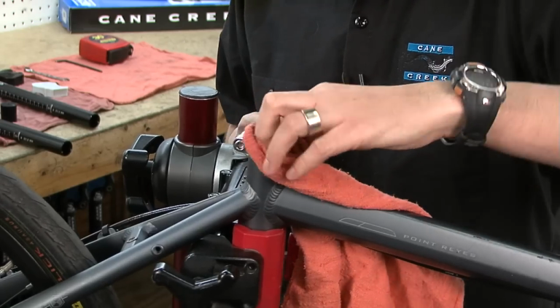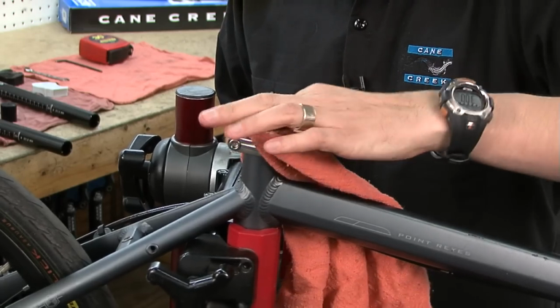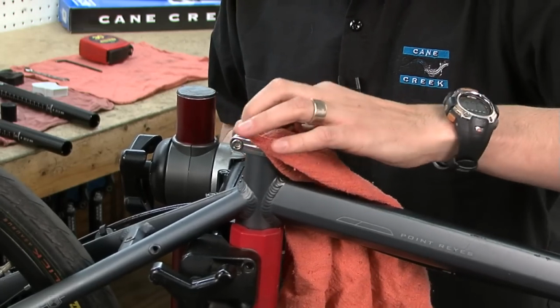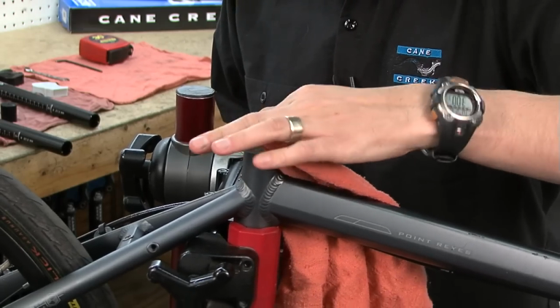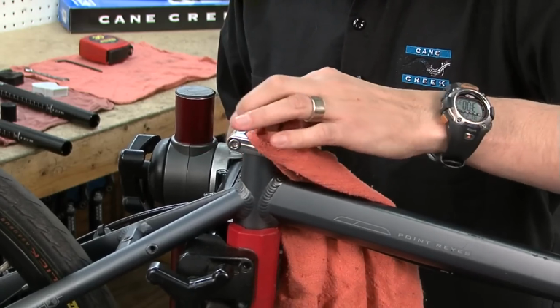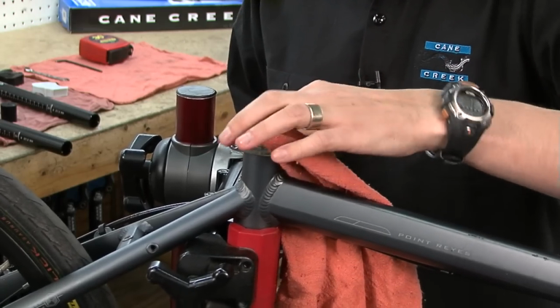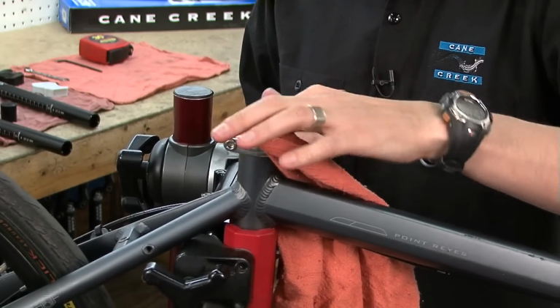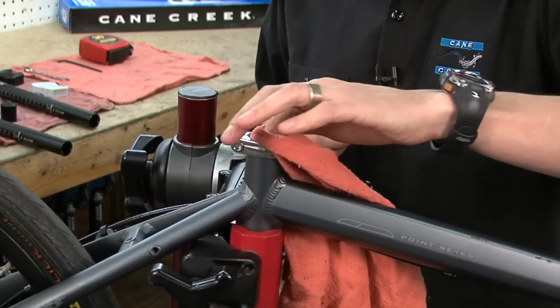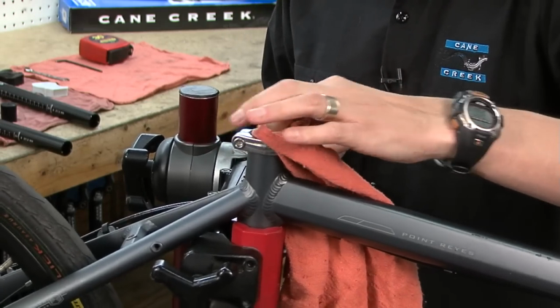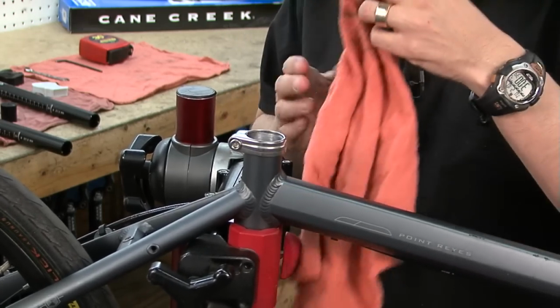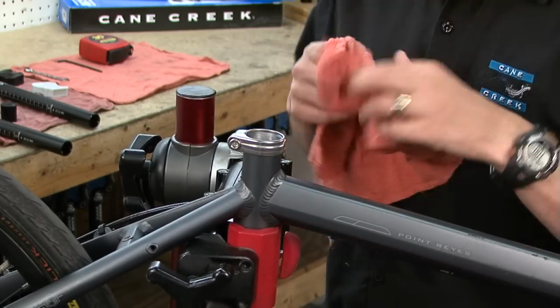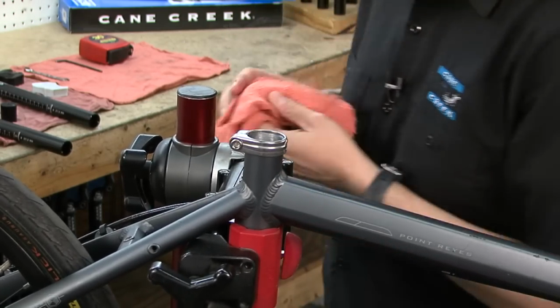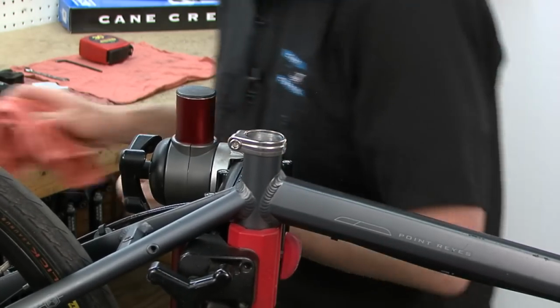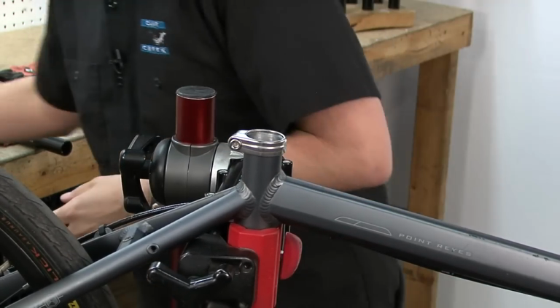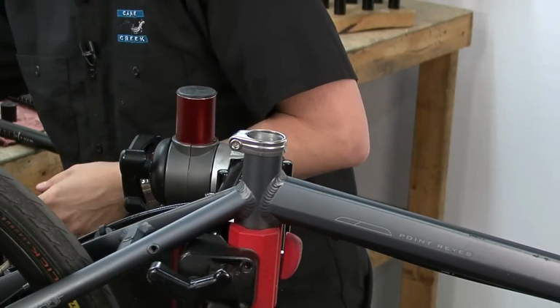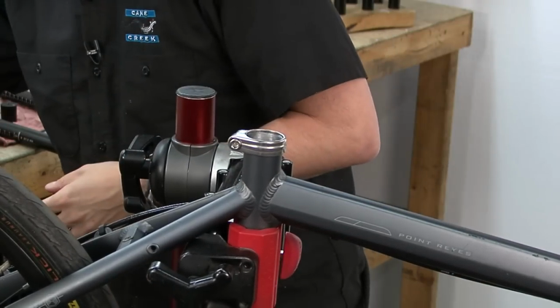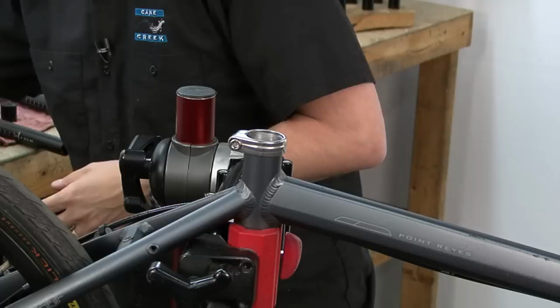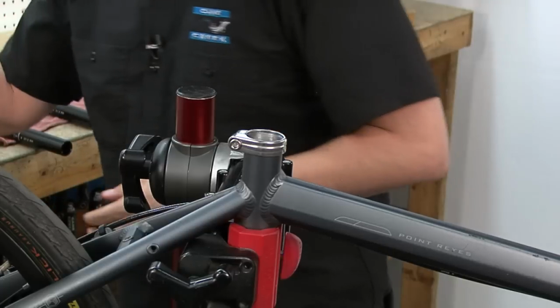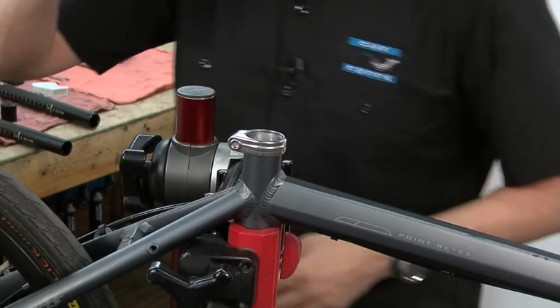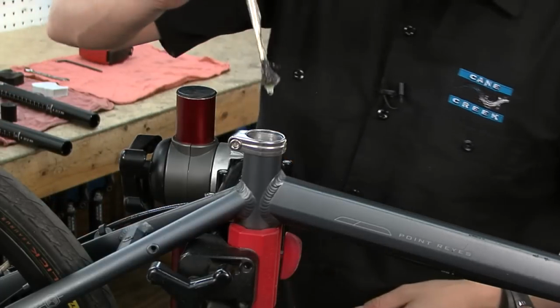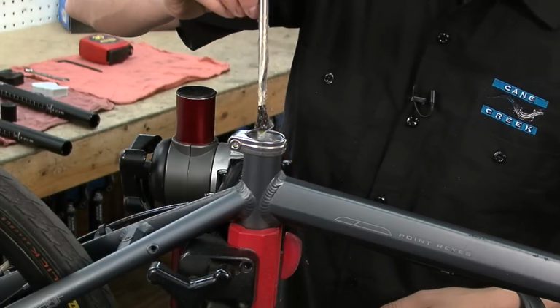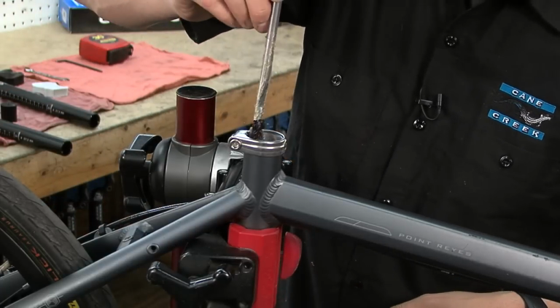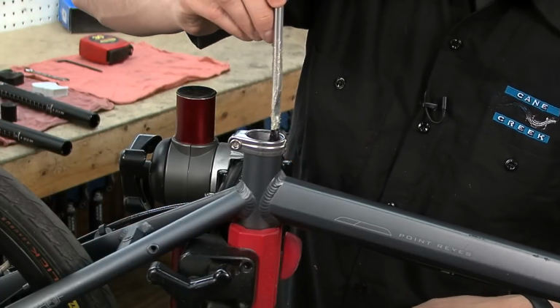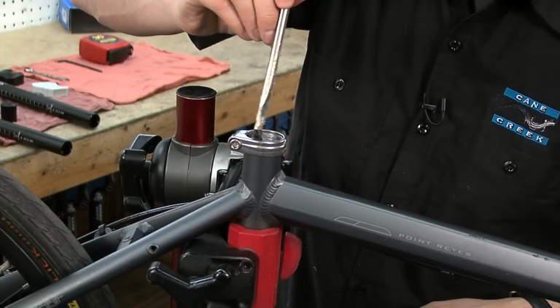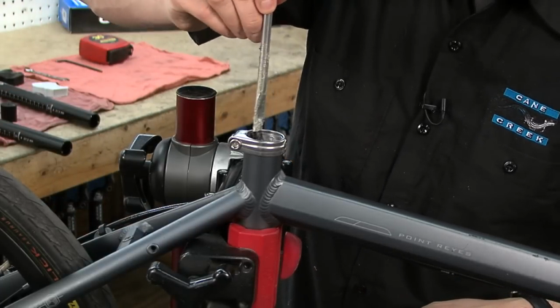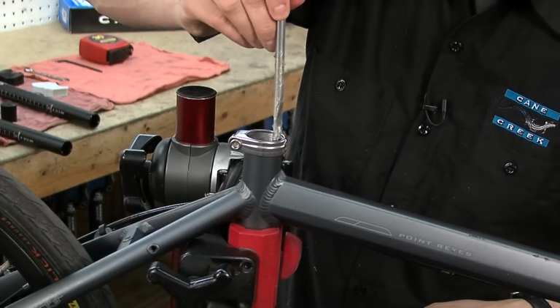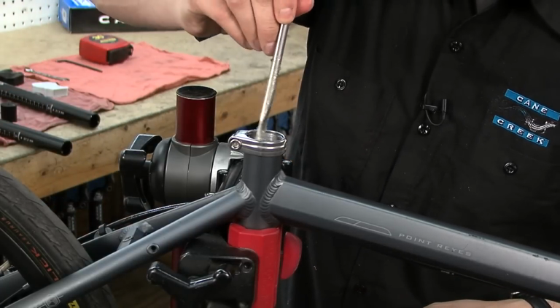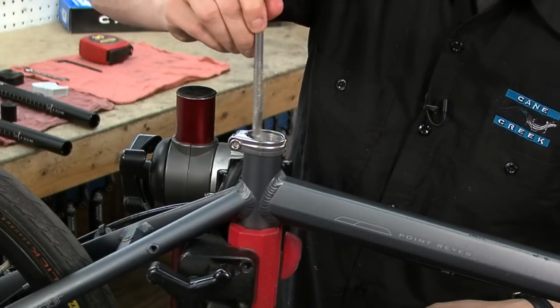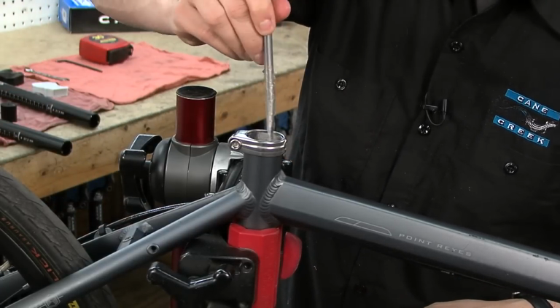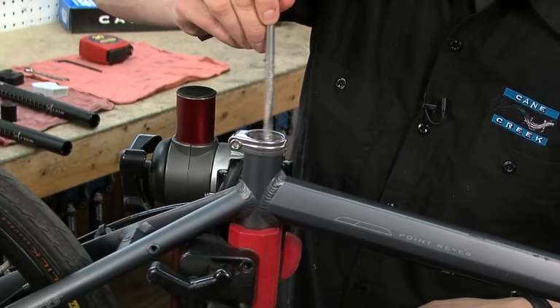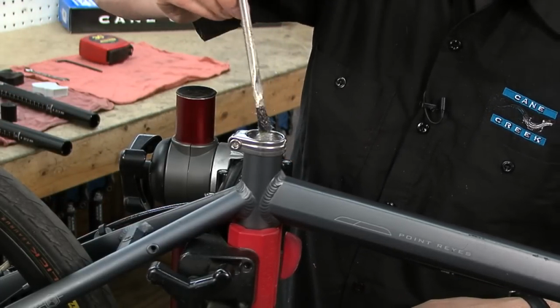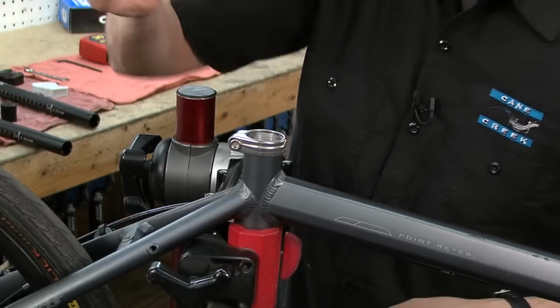Use a rag to wipe any dirt or grease that is around or in the seat post tube. Then spread a new thin film of grease in the seat tube. Do not lubricate the seat tubes of carbon frames unless specified by the manufacturer.